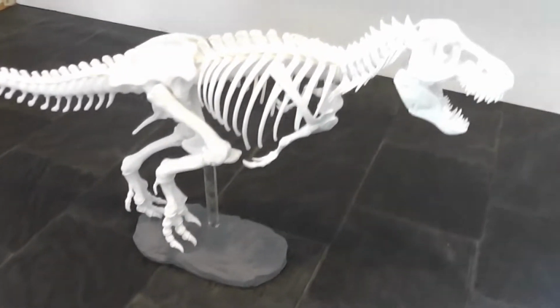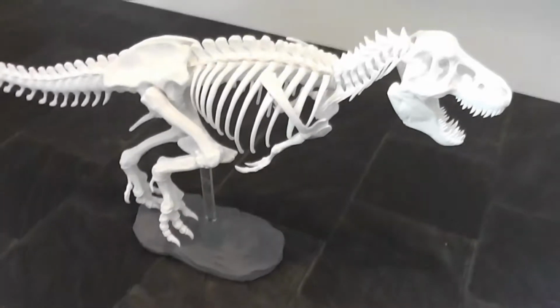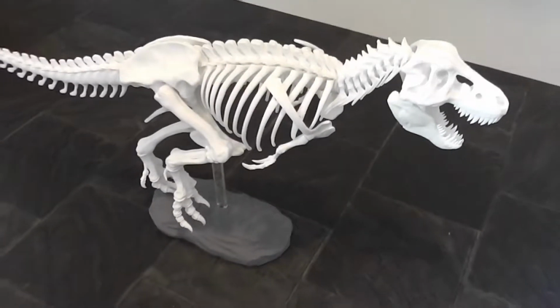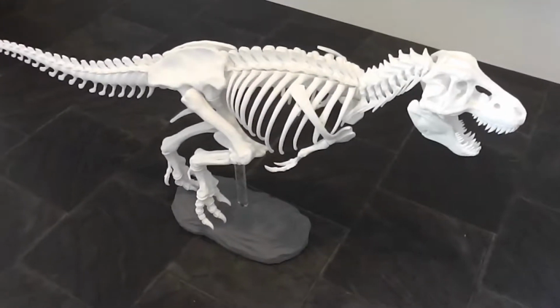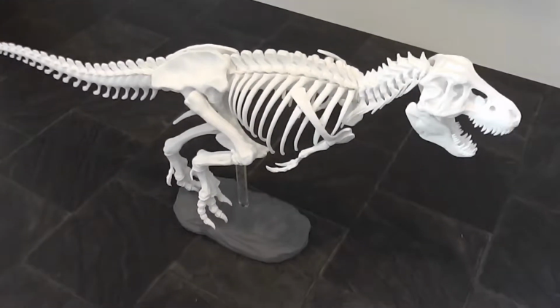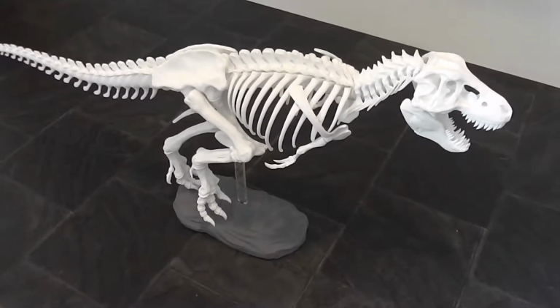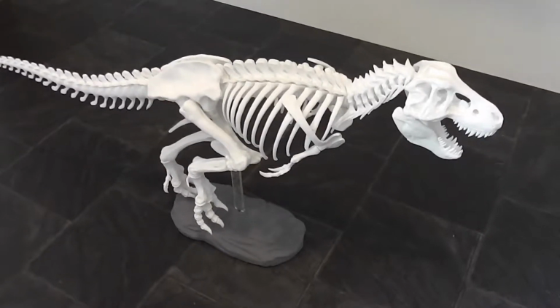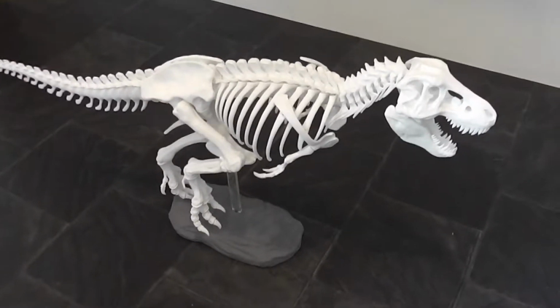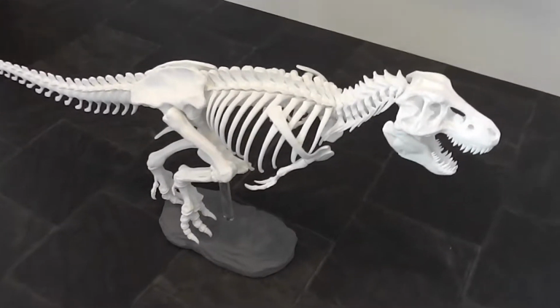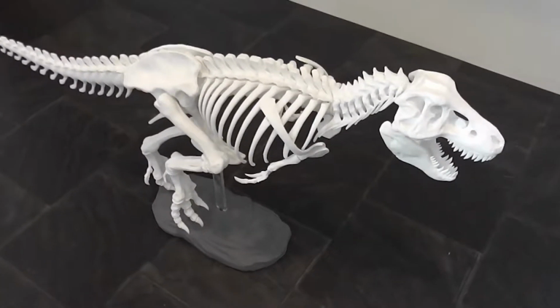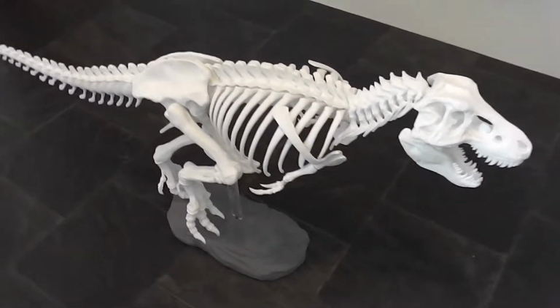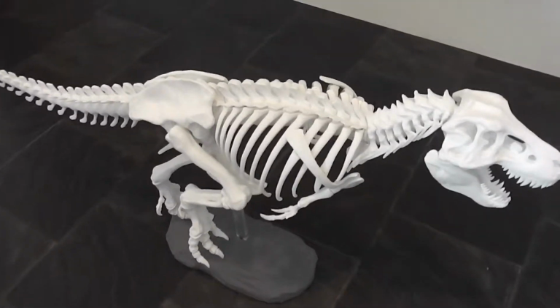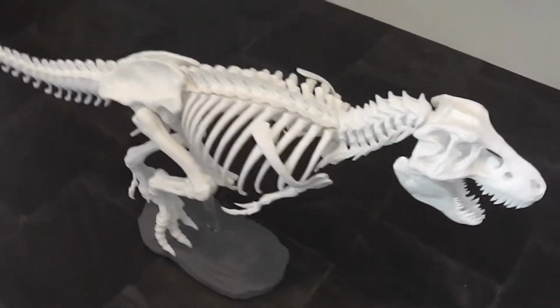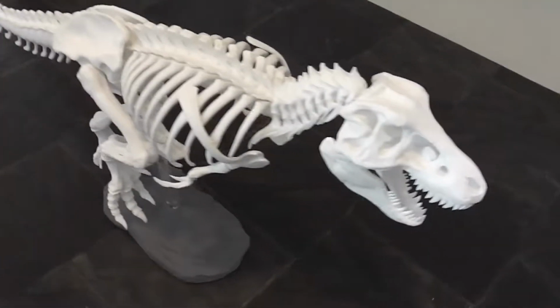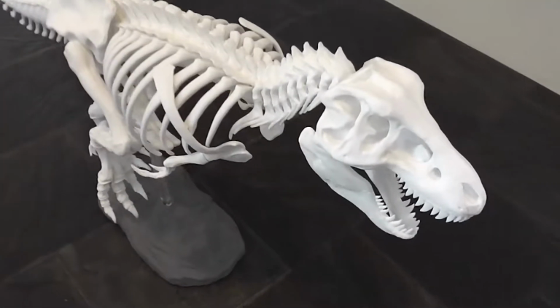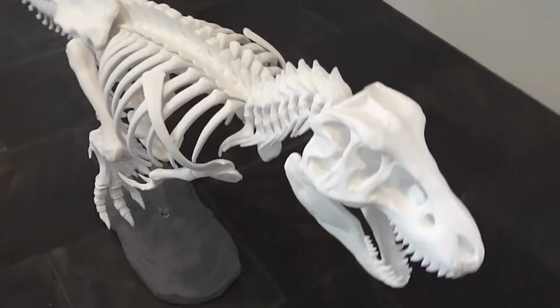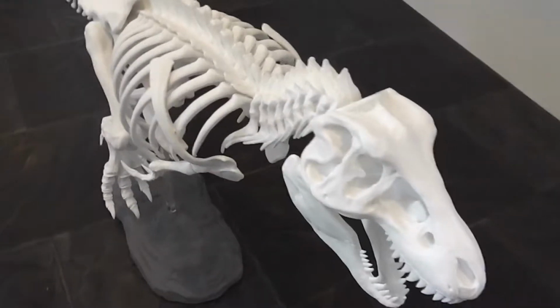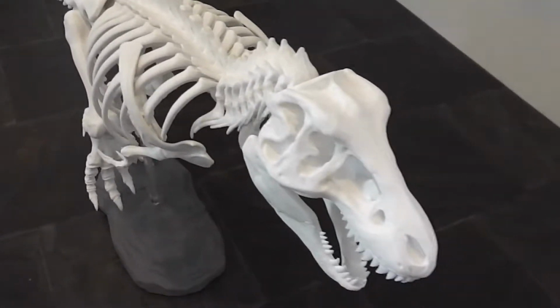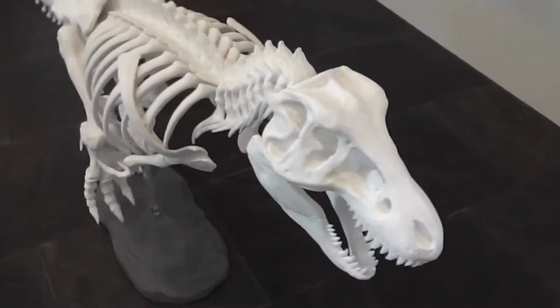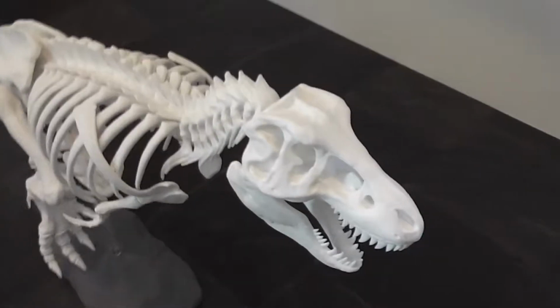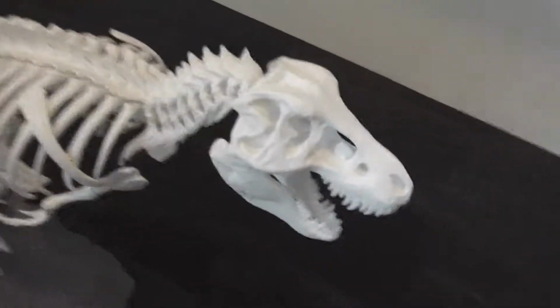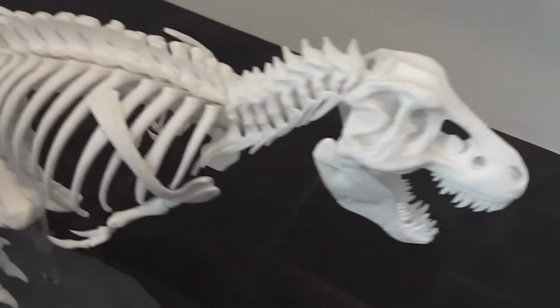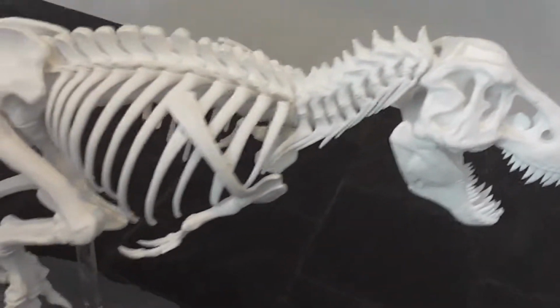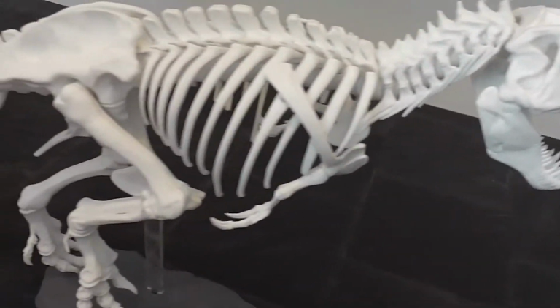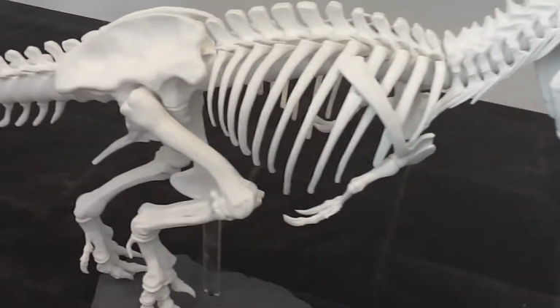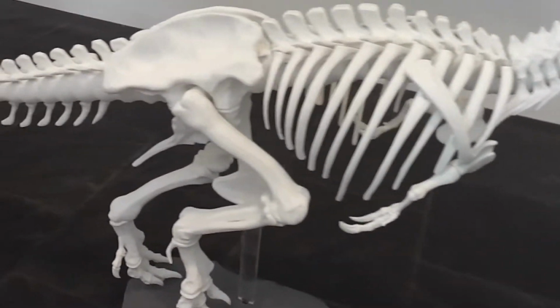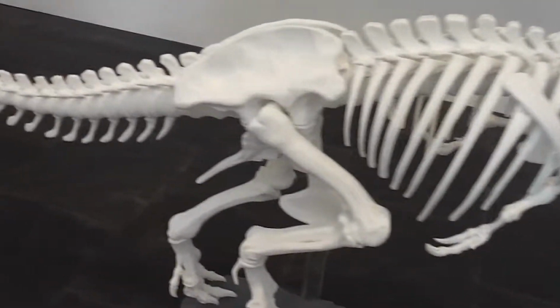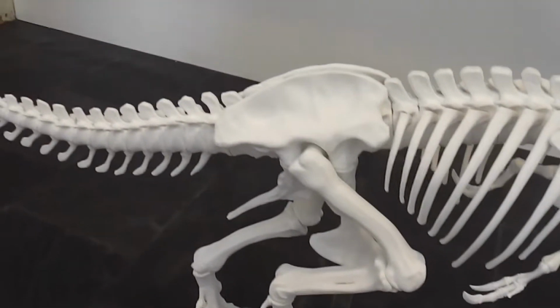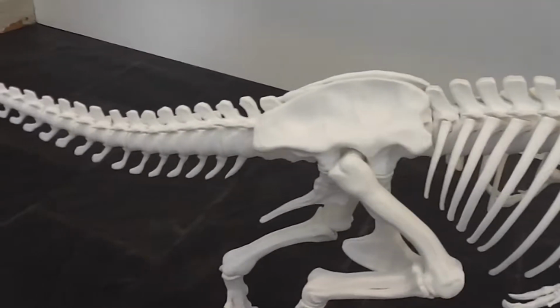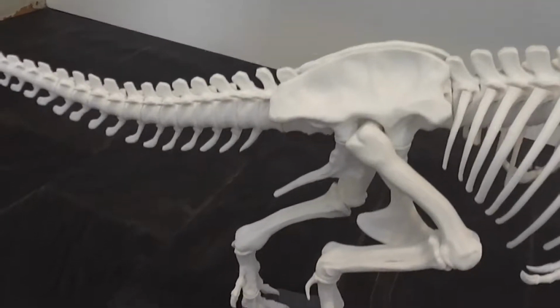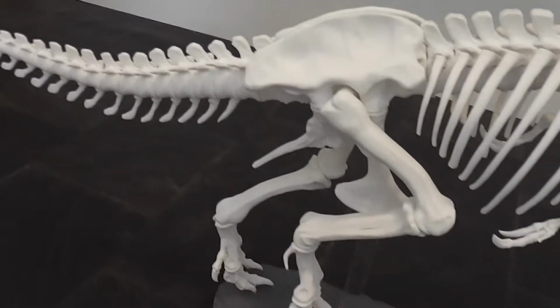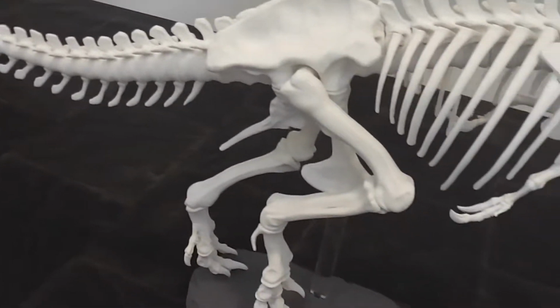But overall, I'm really happy with the result. It actually amazes me, looking in detail at the T-Rex, about how strange the bone structure is to me.